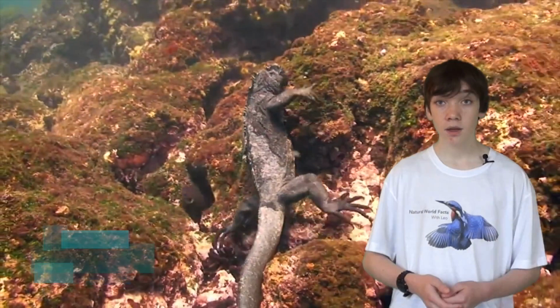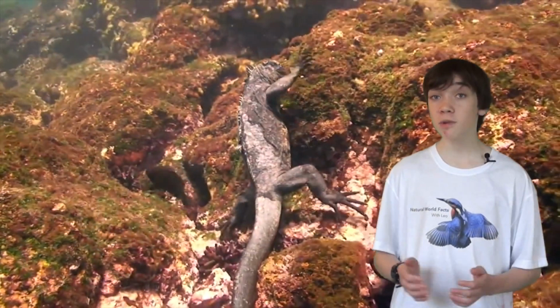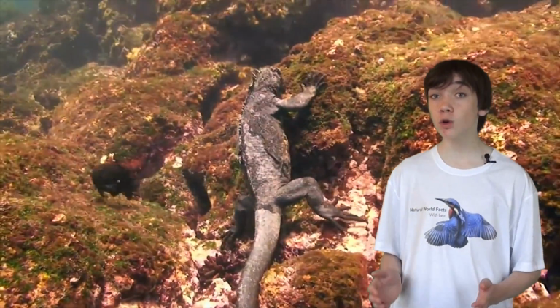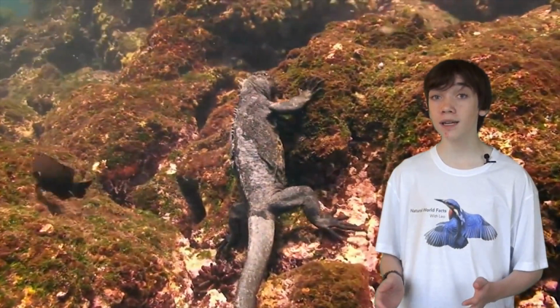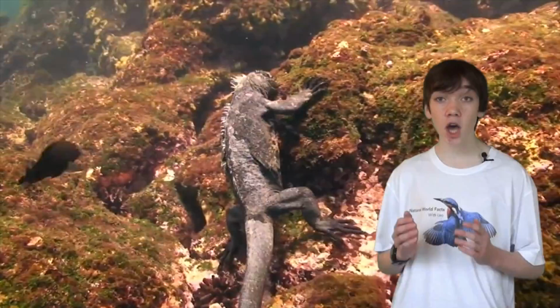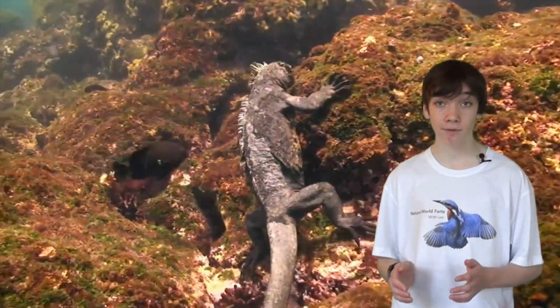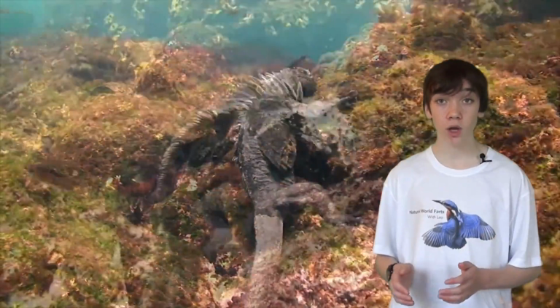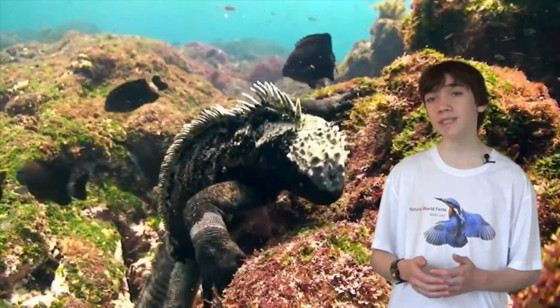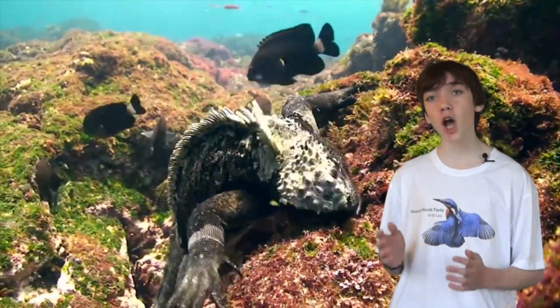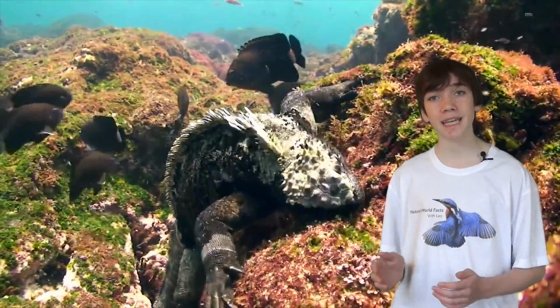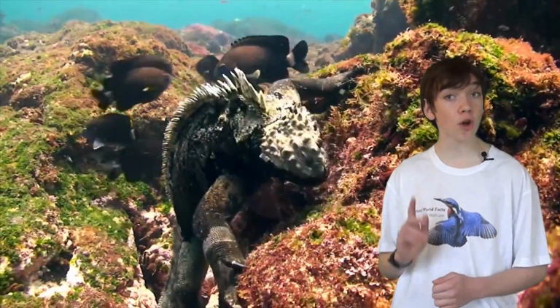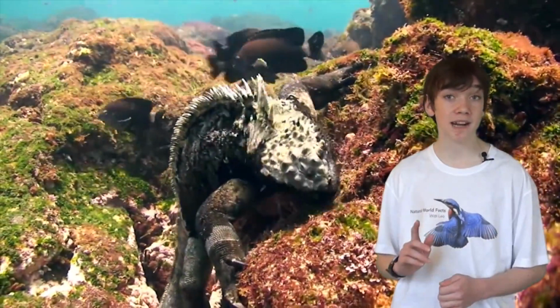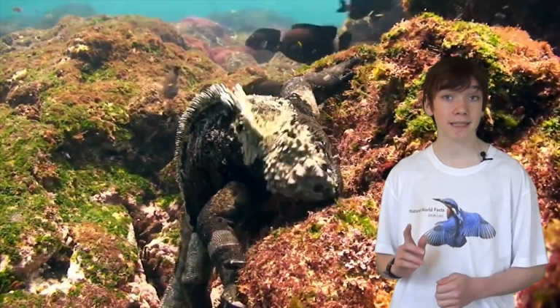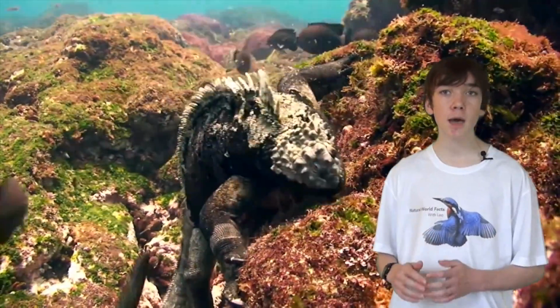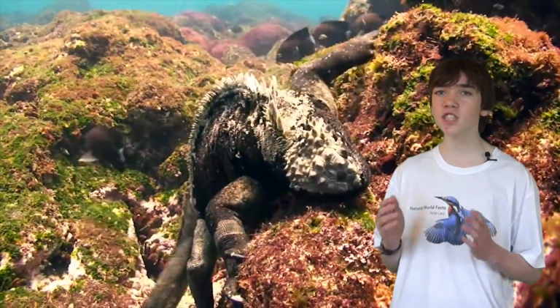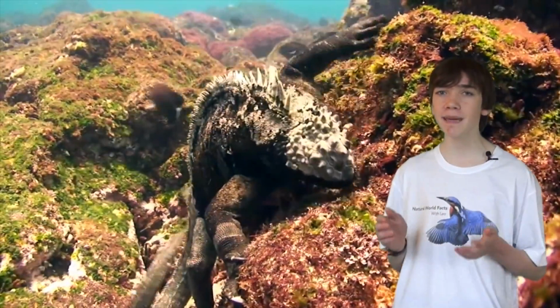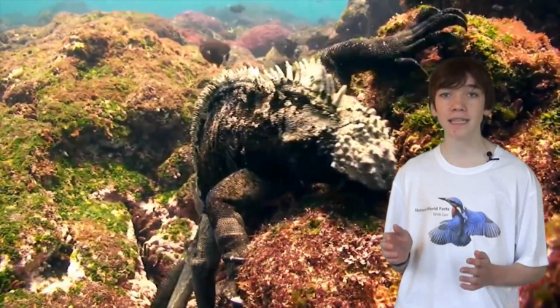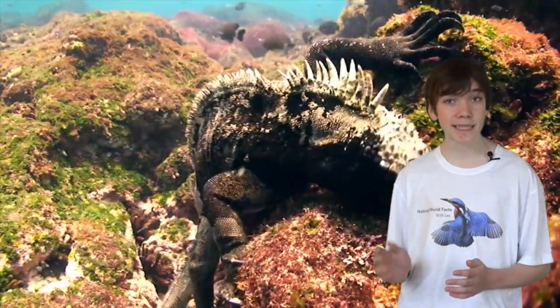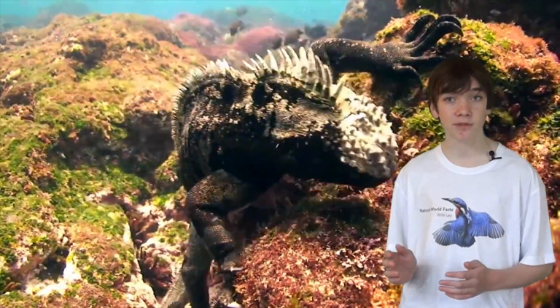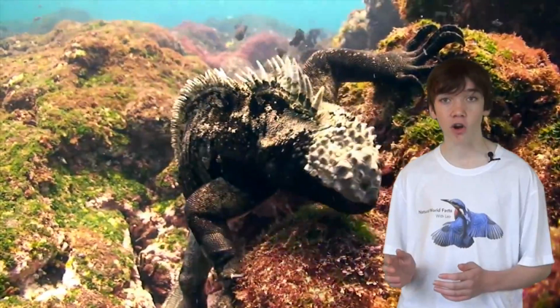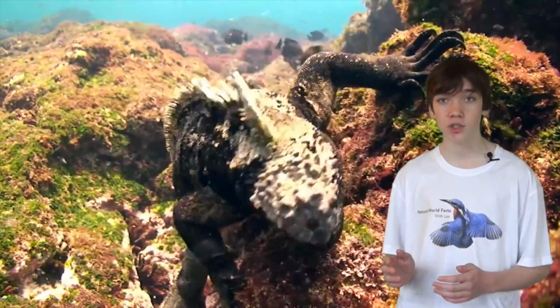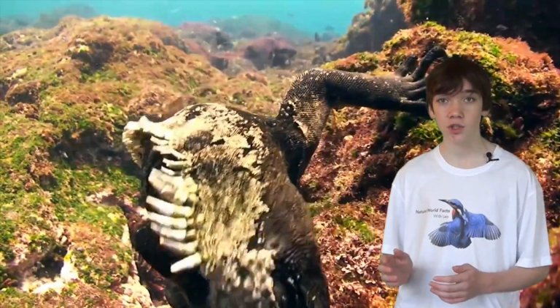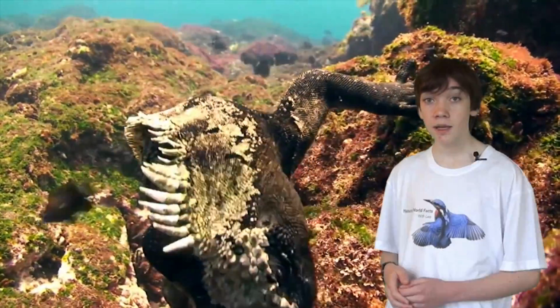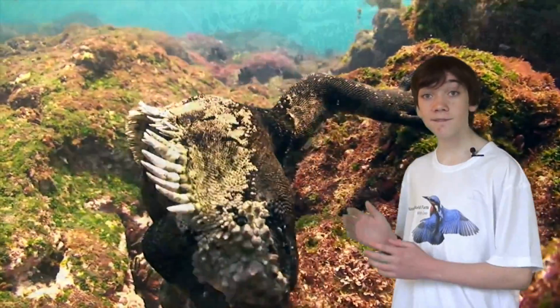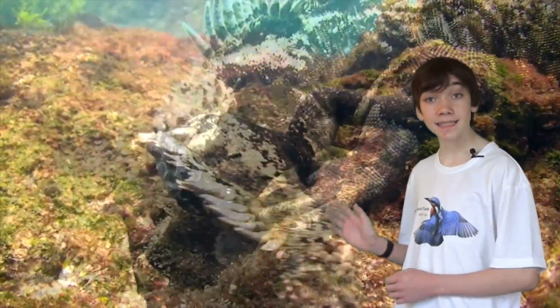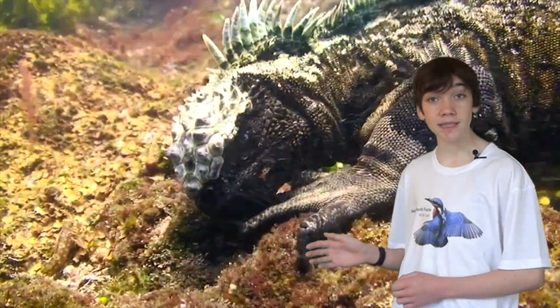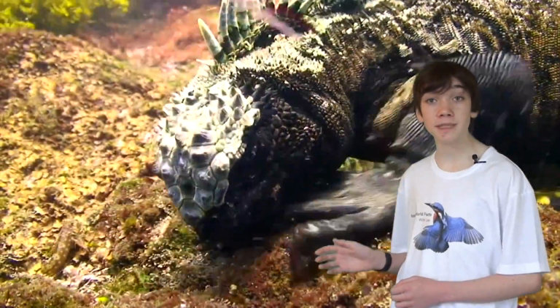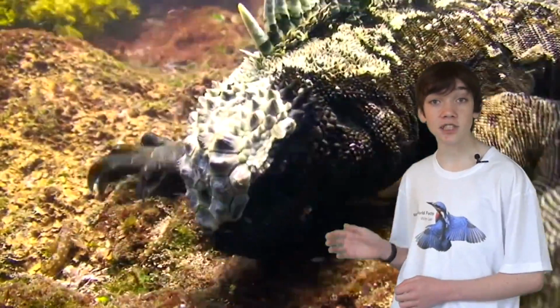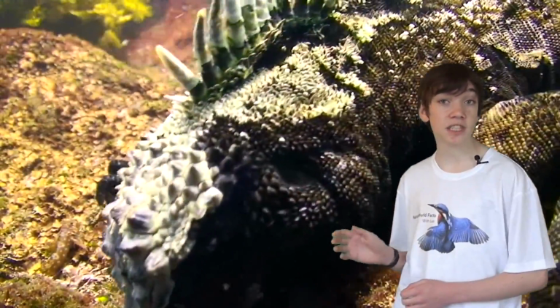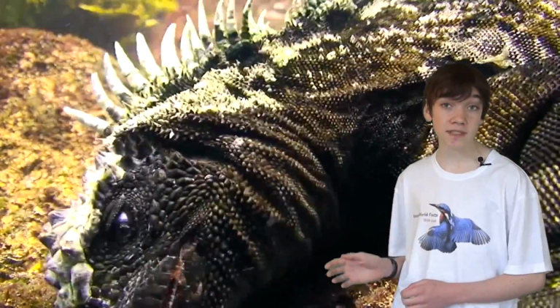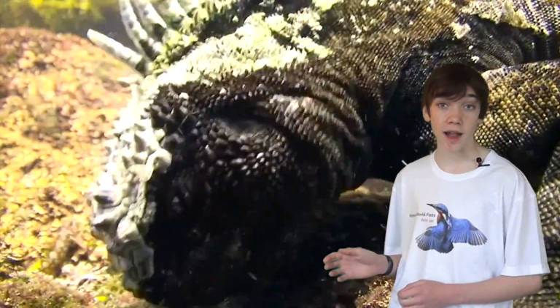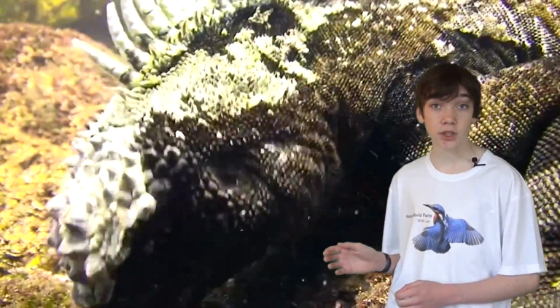The marine iguana is a herbivore, using its sharp teeth not for tearing meat but for scraping algae and seaweed from the rocks. Their flat snouts allow them to get into cracks and crevices for algae too.